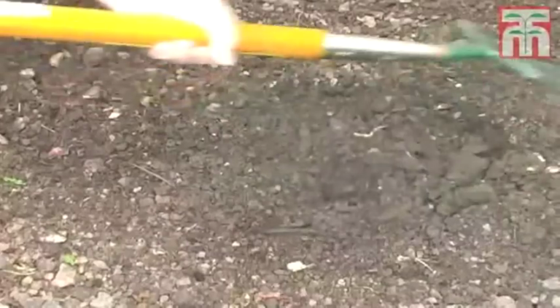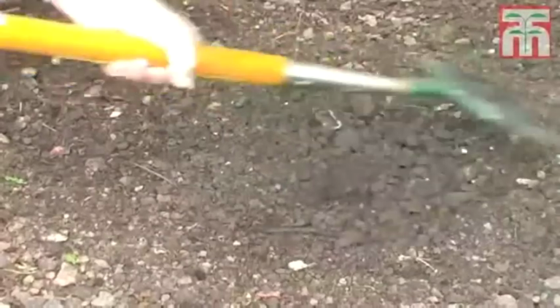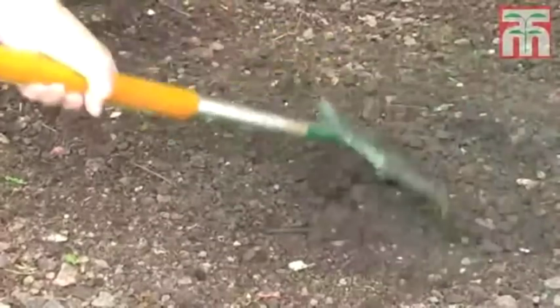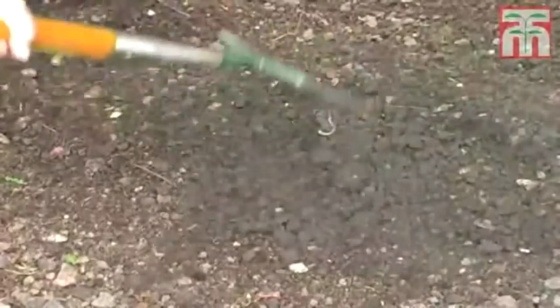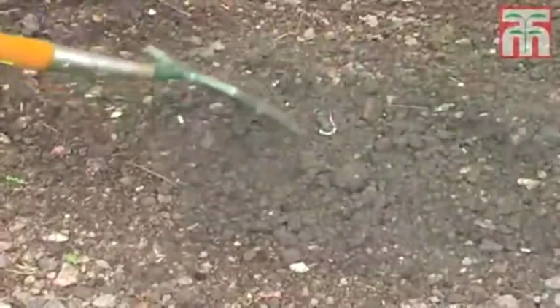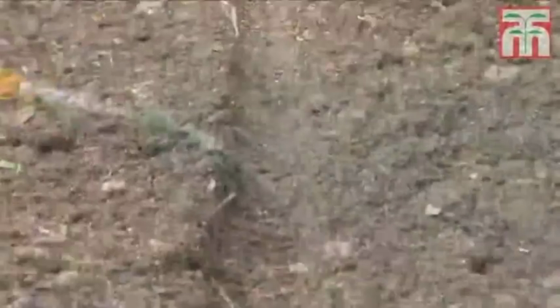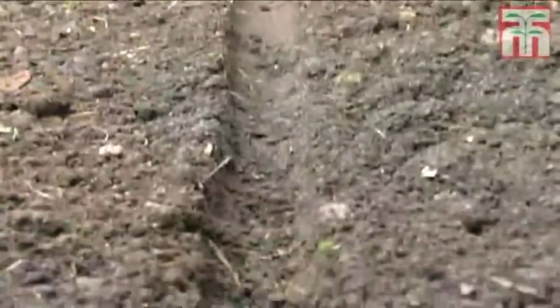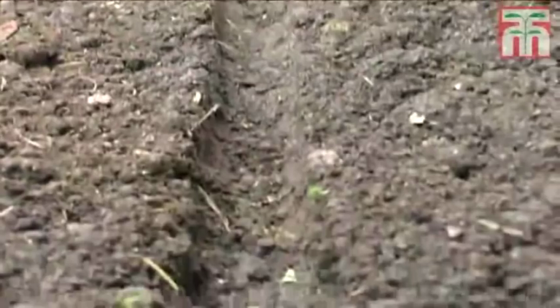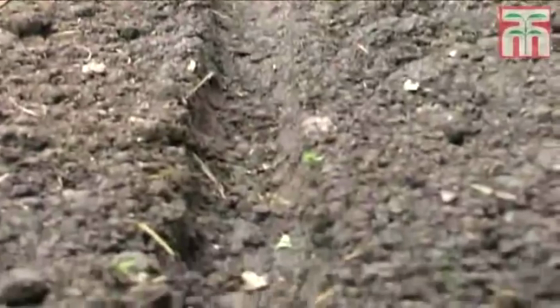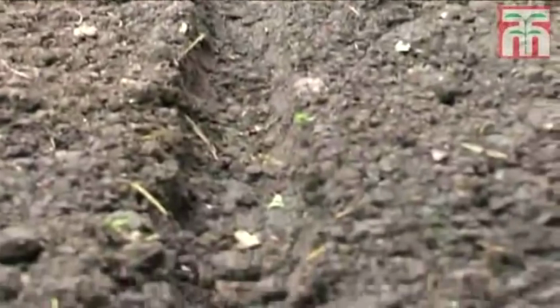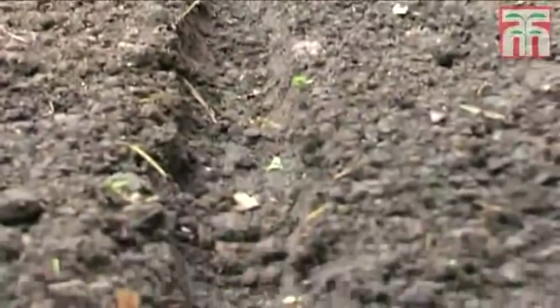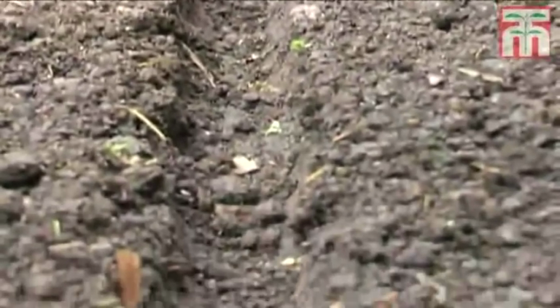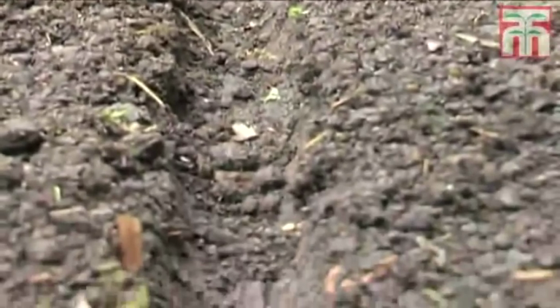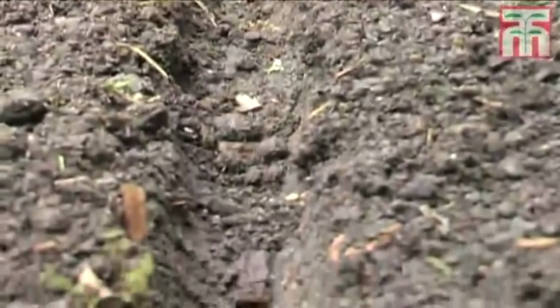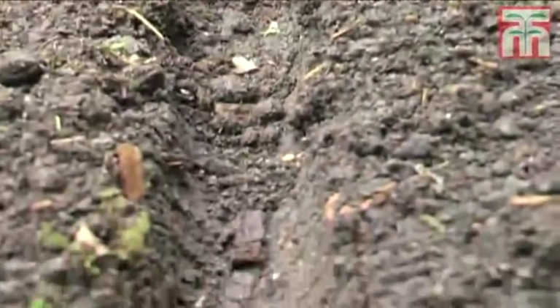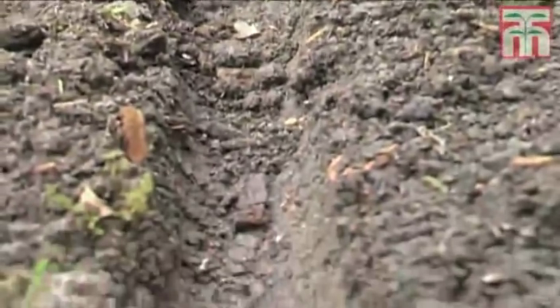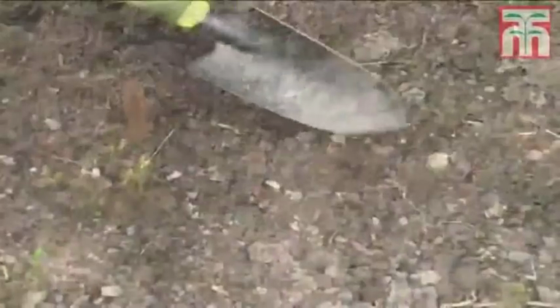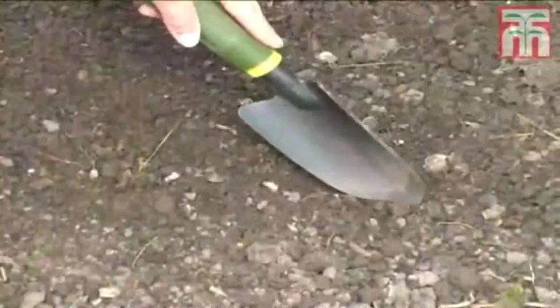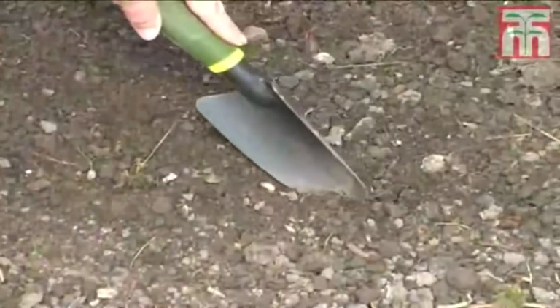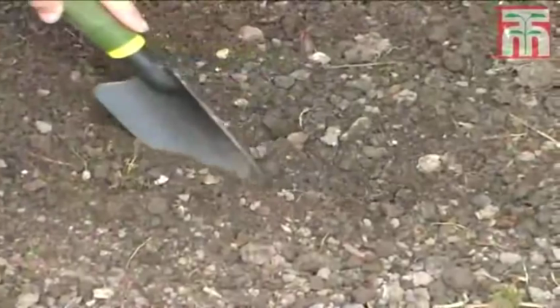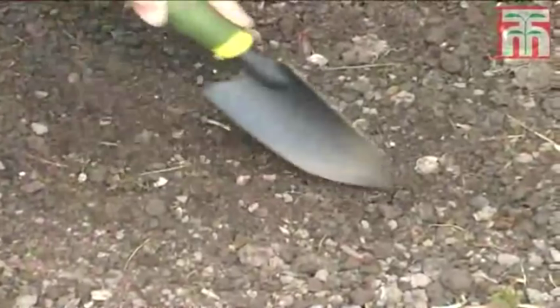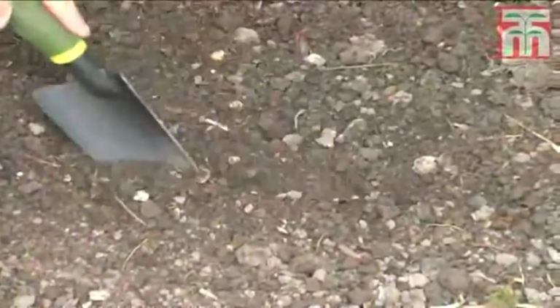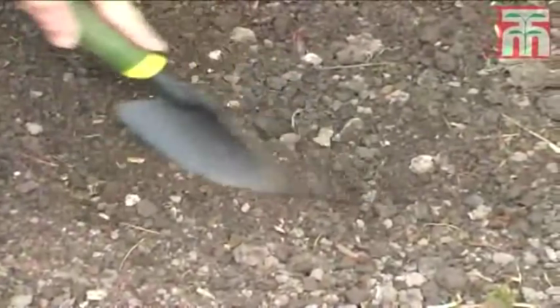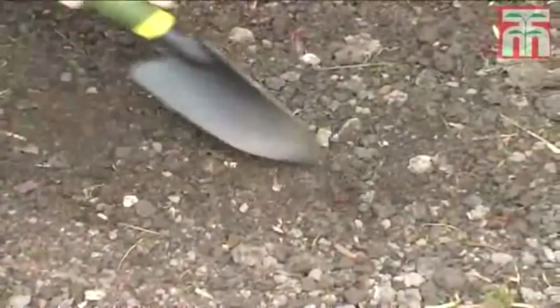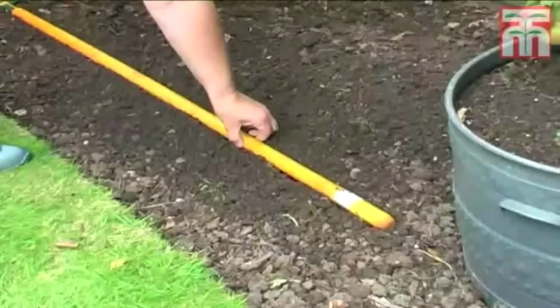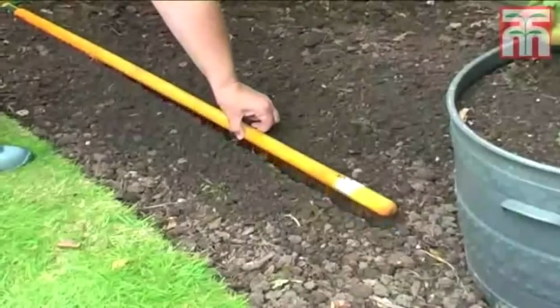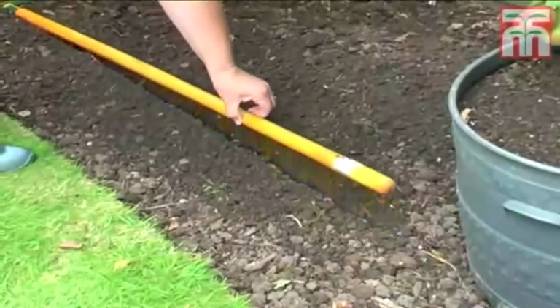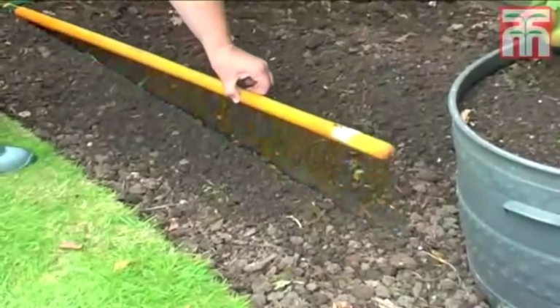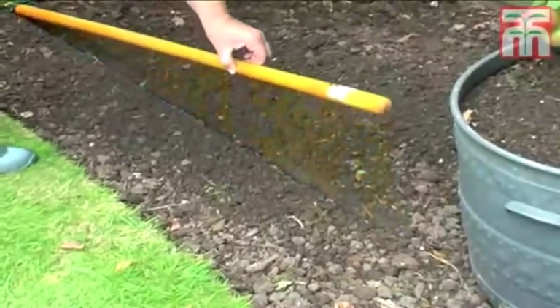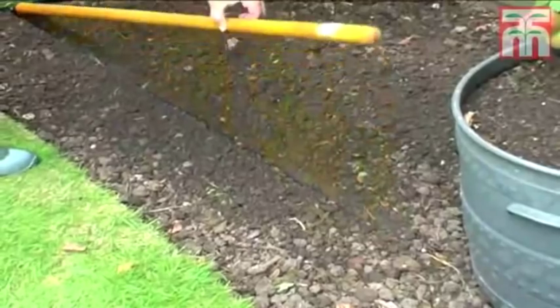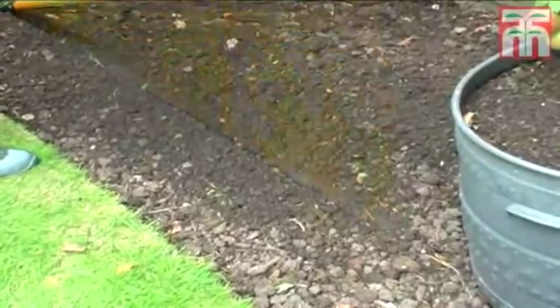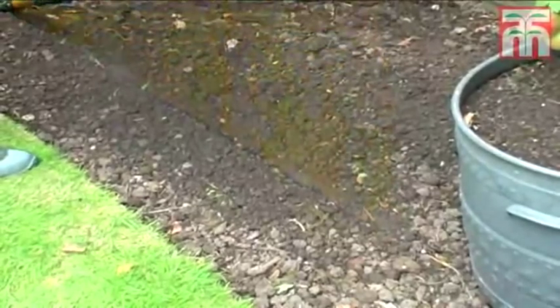Now that you've cleared the soil, you need to make a drill. This is a shallow trench in which we plant the seeds. You can either make the drill by scraping a line with a trowel, or you can press down the handle of a broom or rake to give a straight, even line.